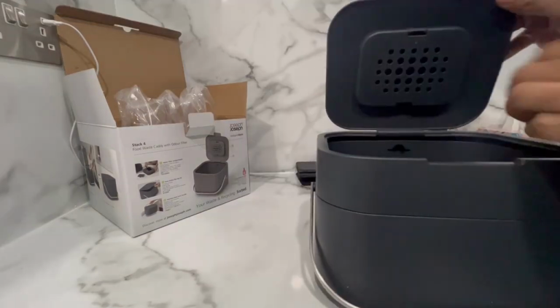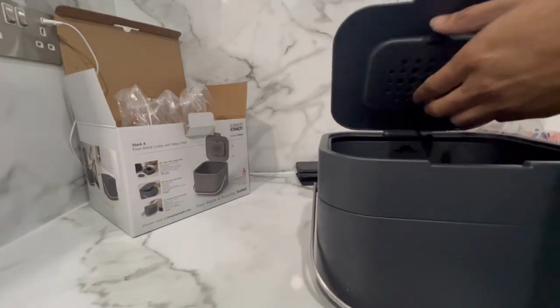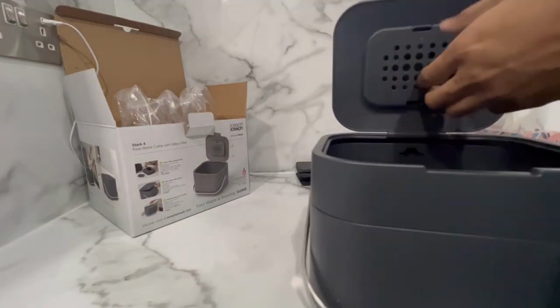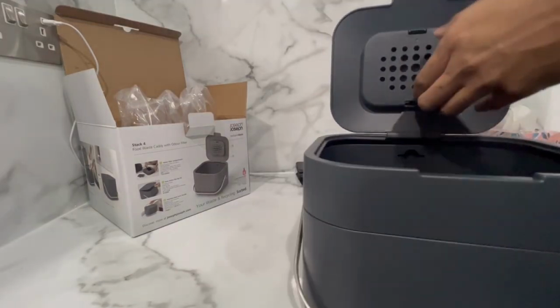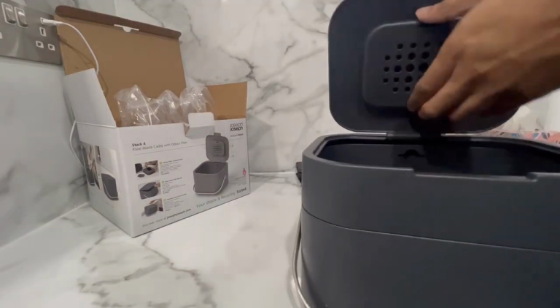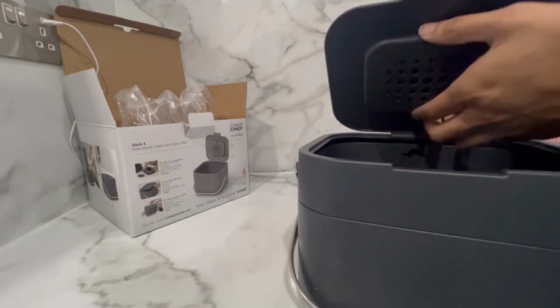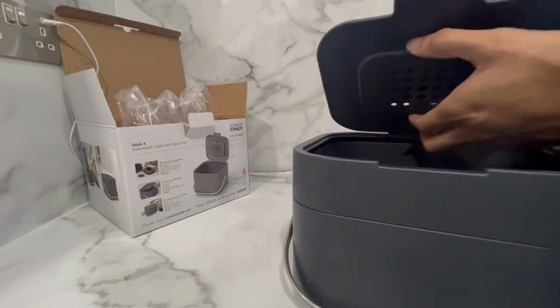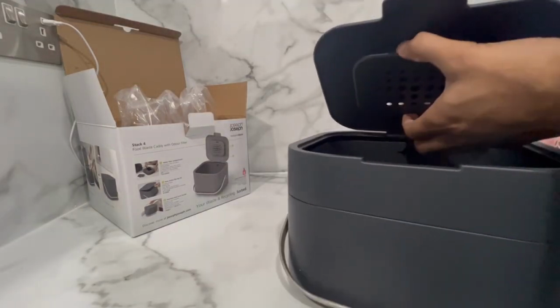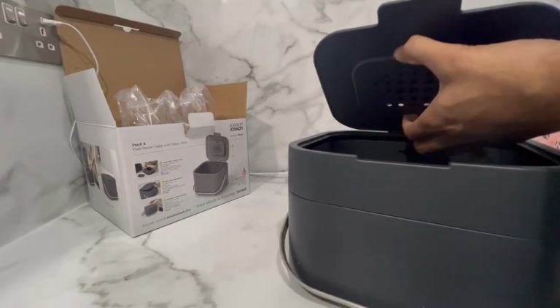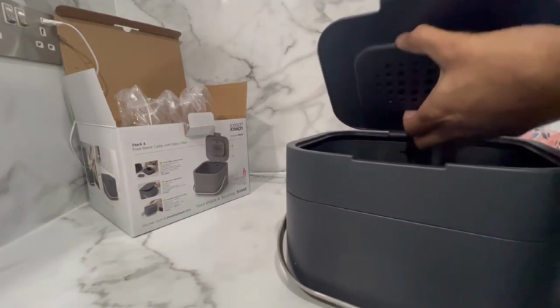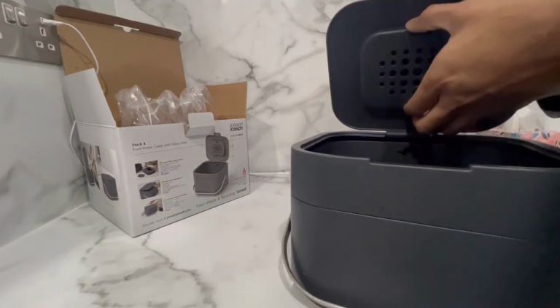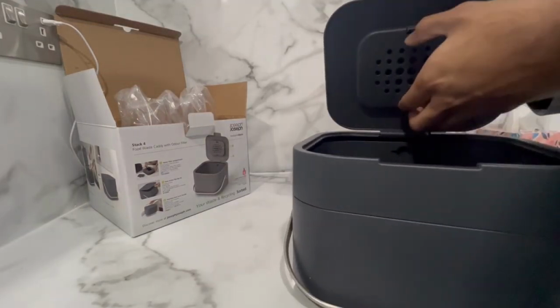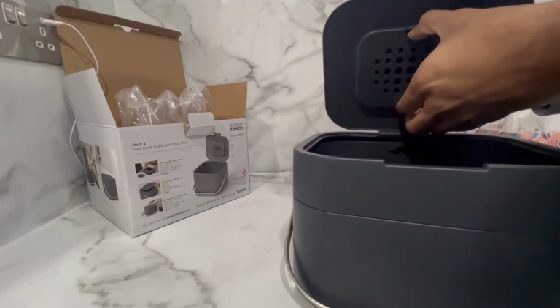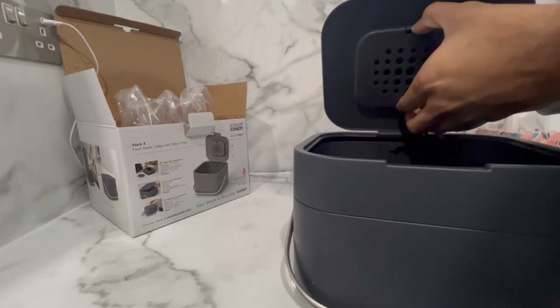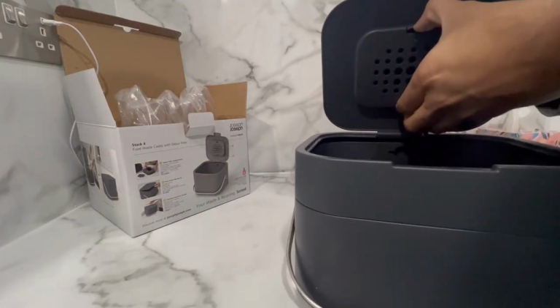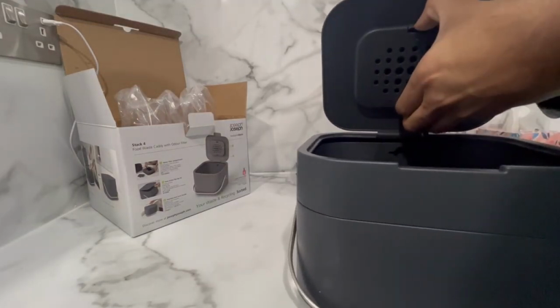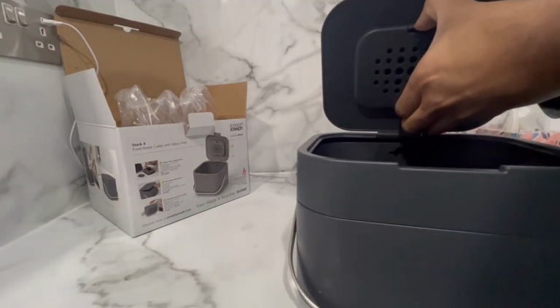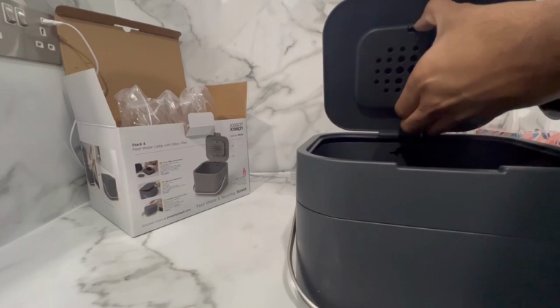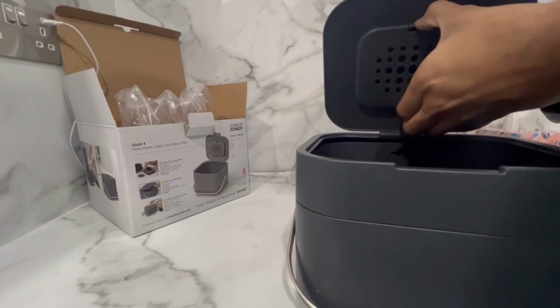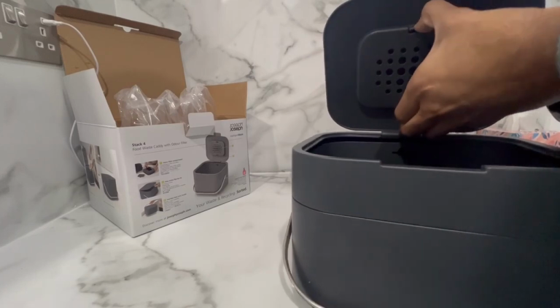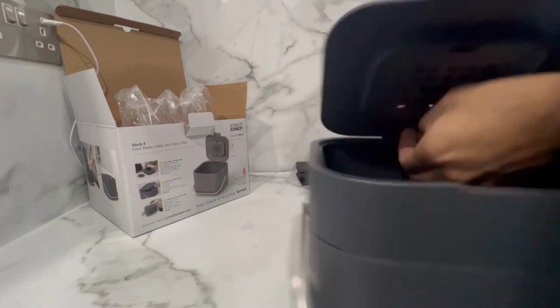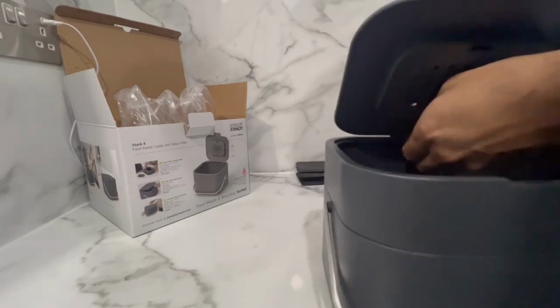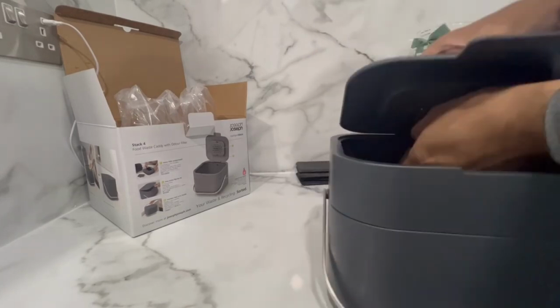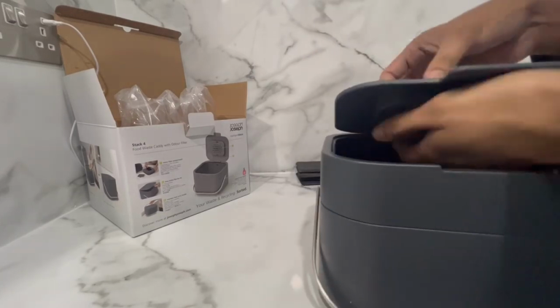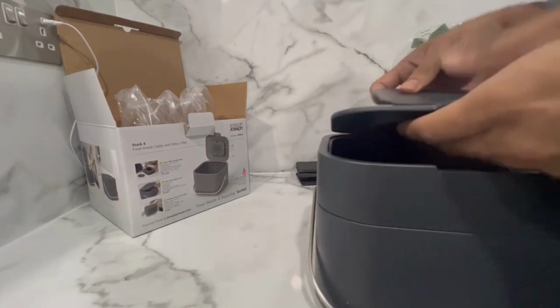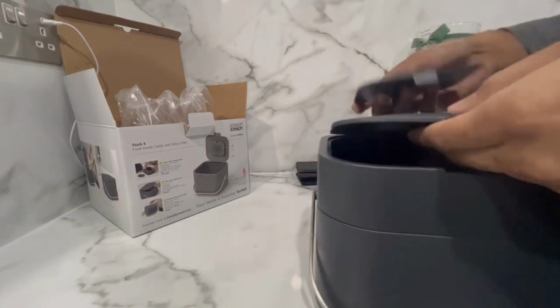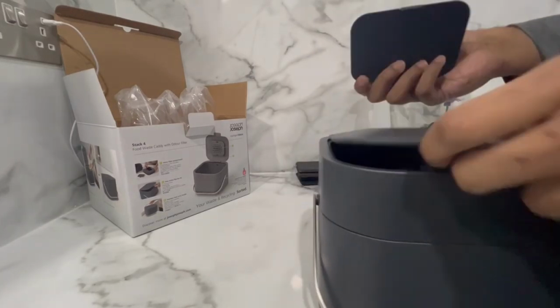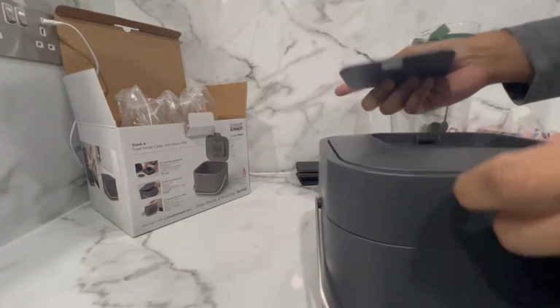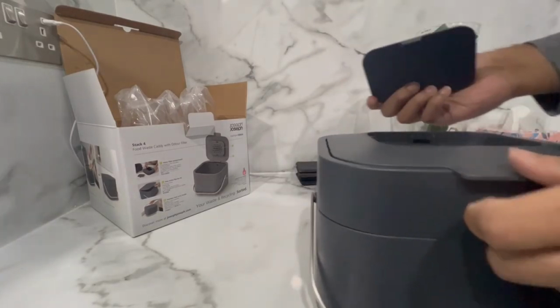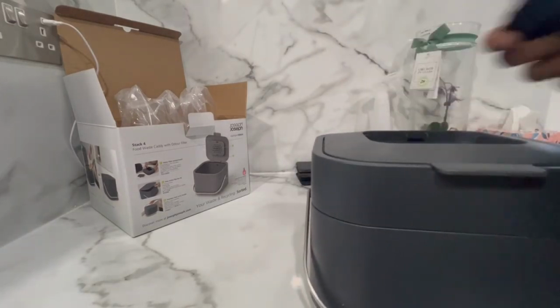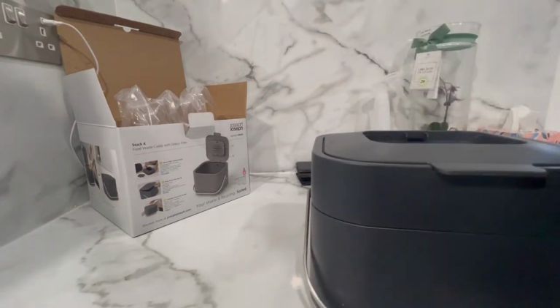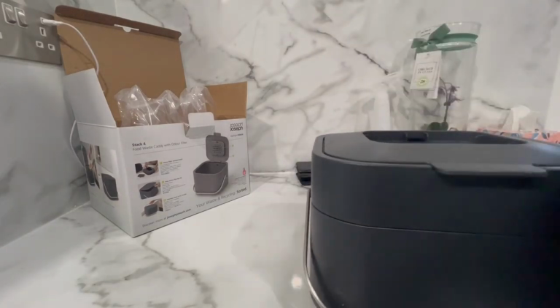Removing the filter compartment can be a little fiddly, but all you need to do is pinch the sides and this should release the filter compartment like so.